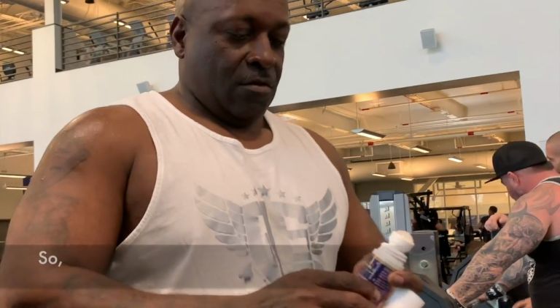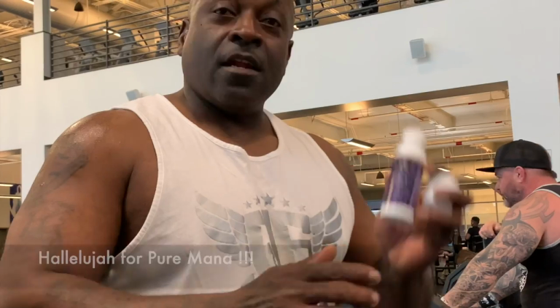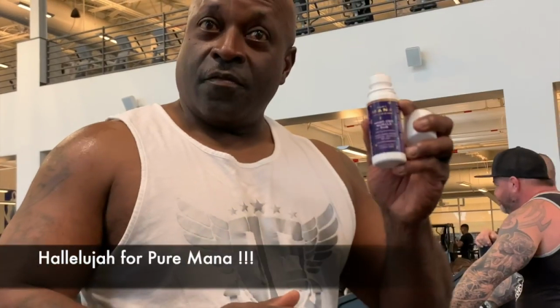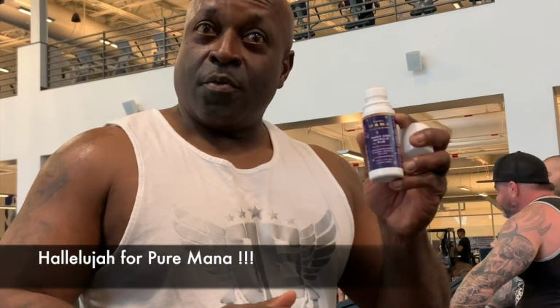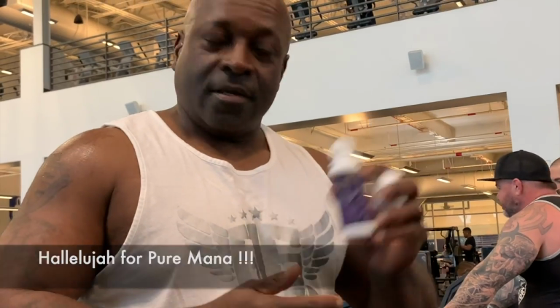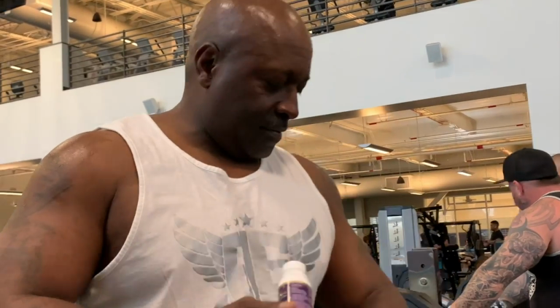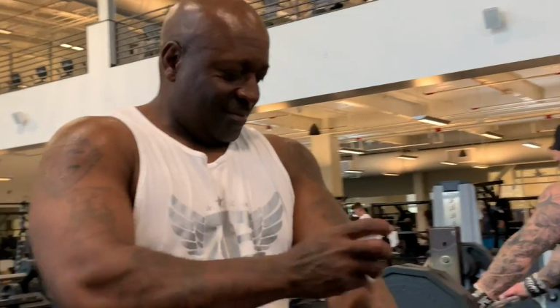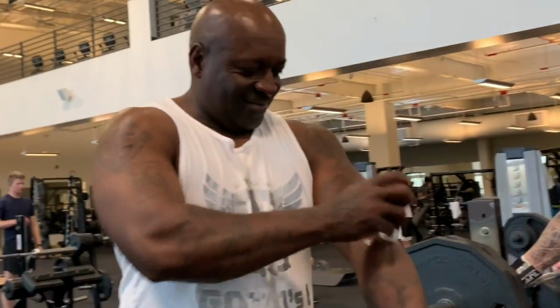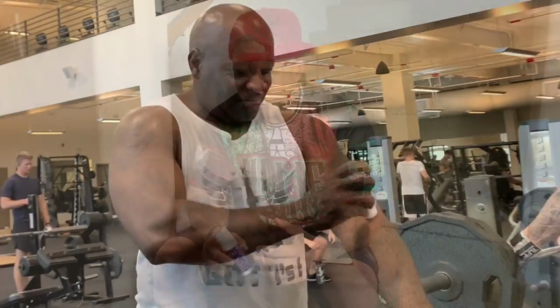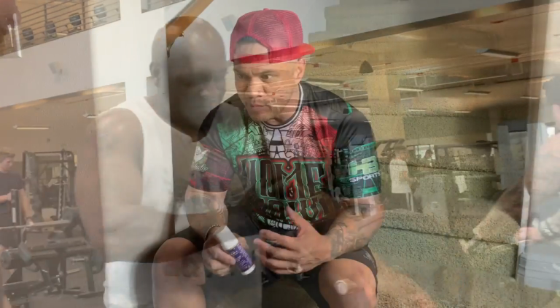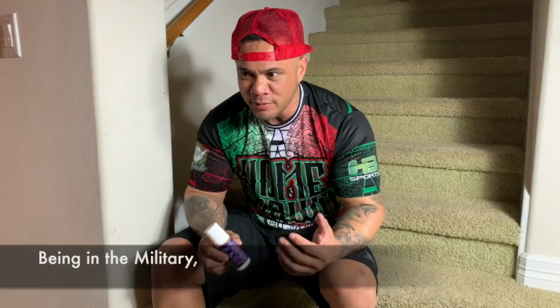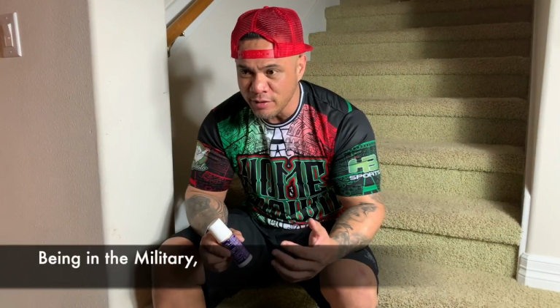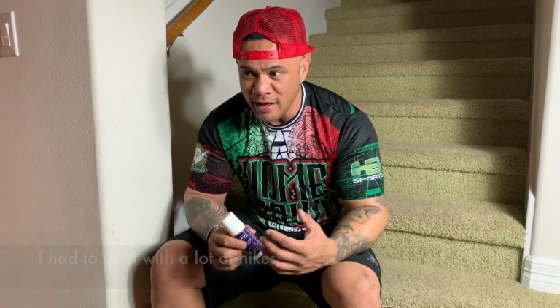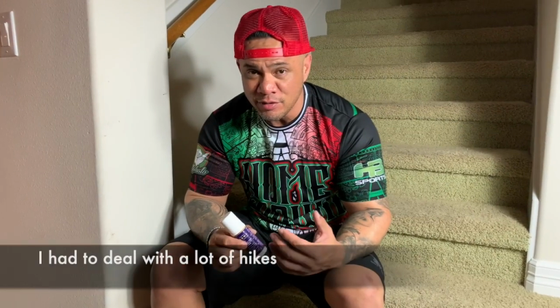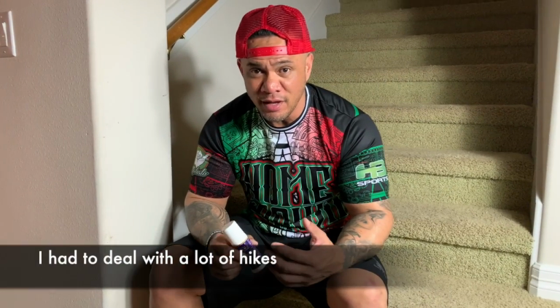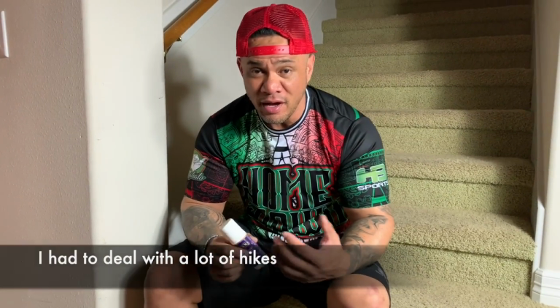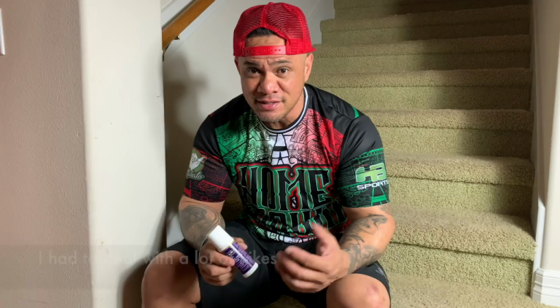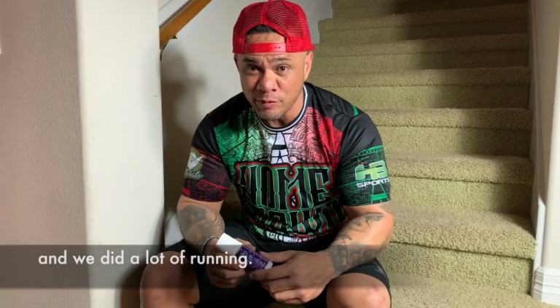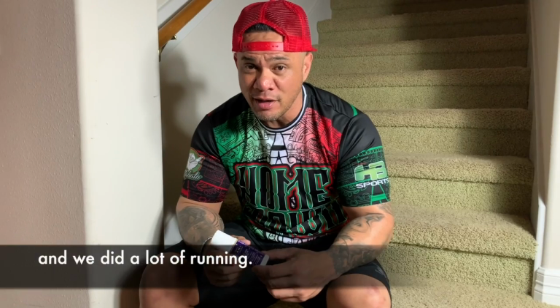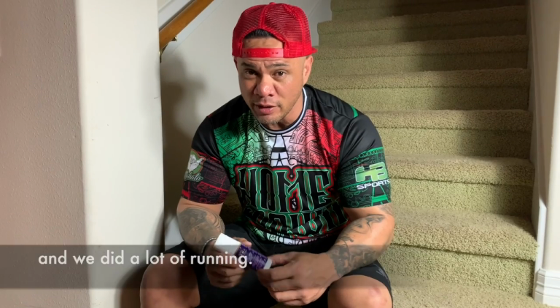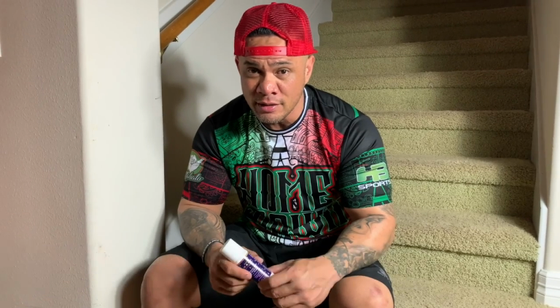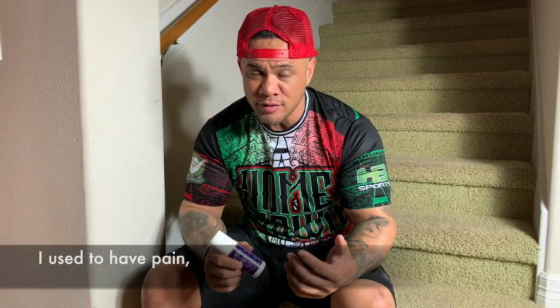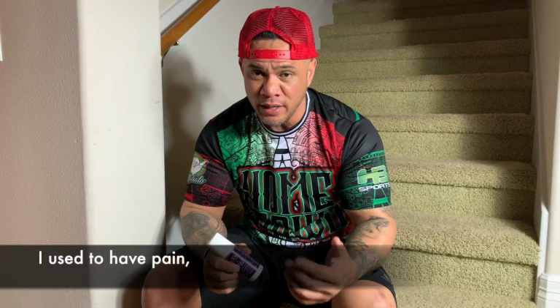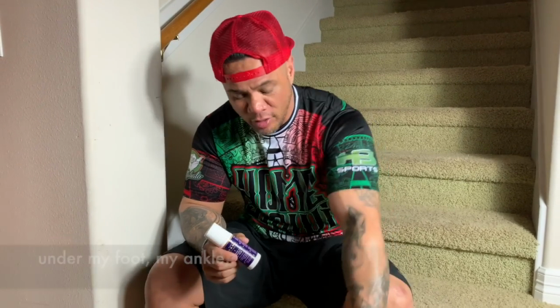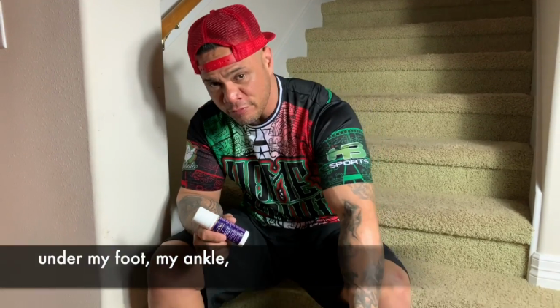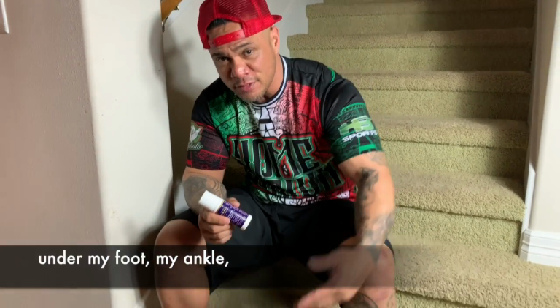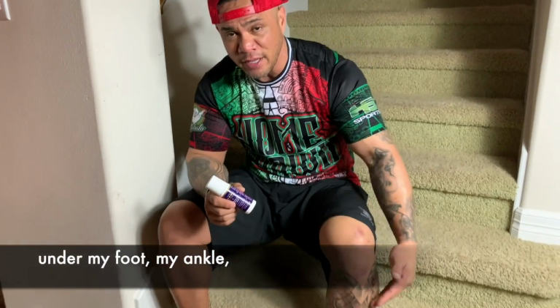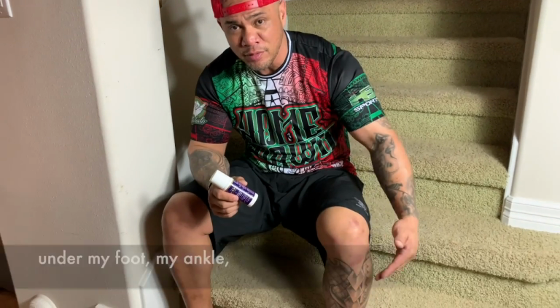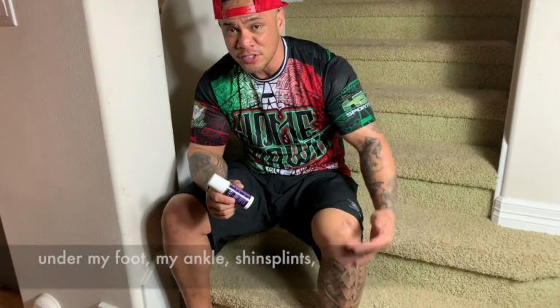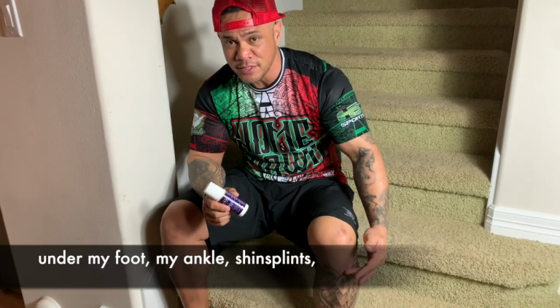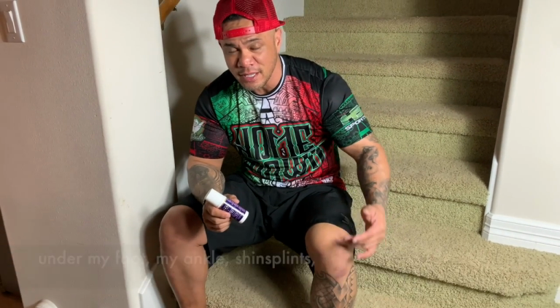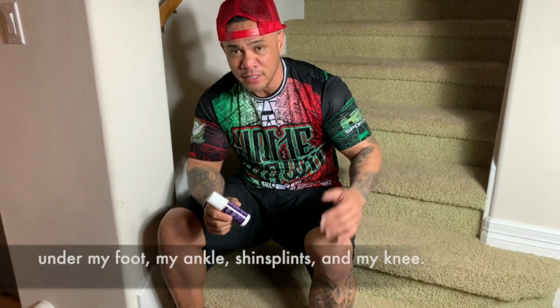So hallelujah for Vermont. Being in the military, I had to deal with a lot of hikes and we did a lot of running. I used to have pain under my foot, my ankle, shin splints, and my knee.